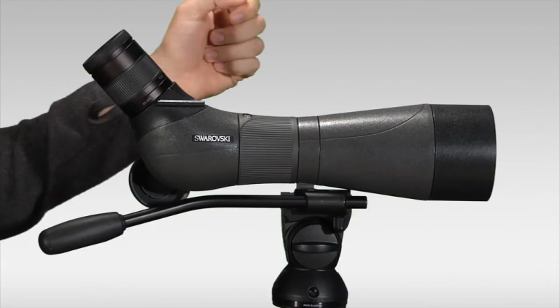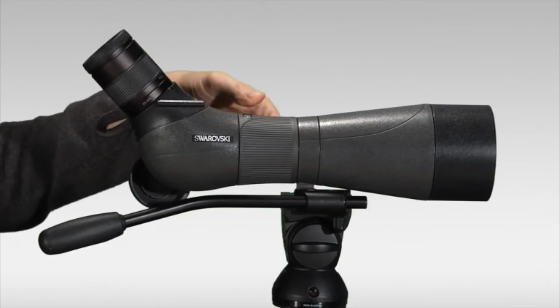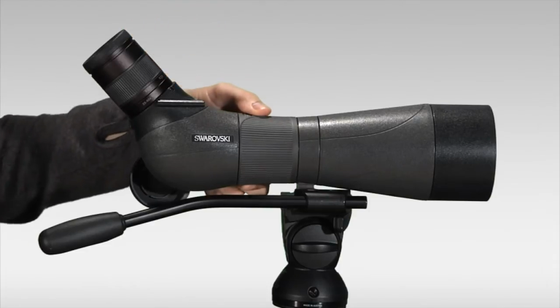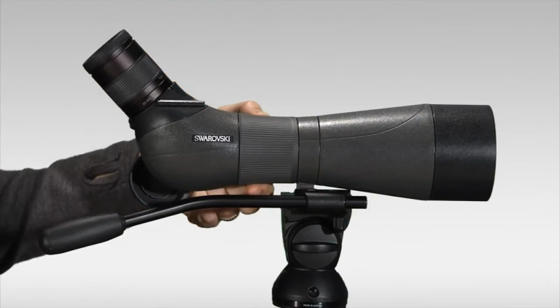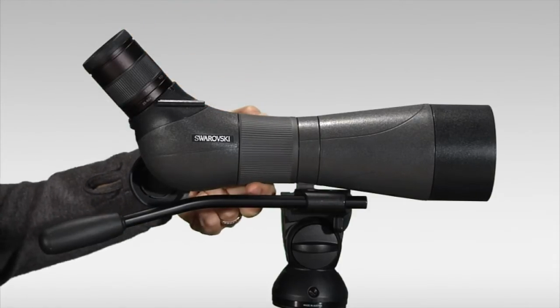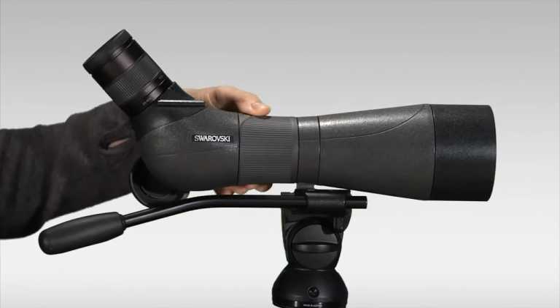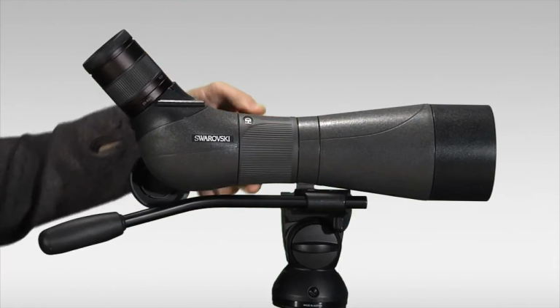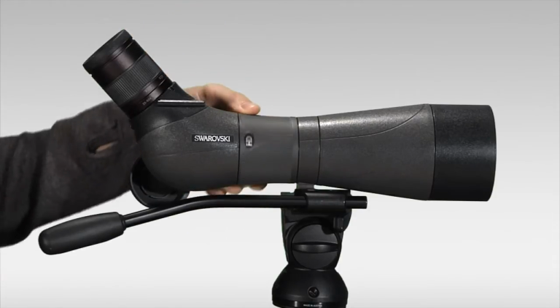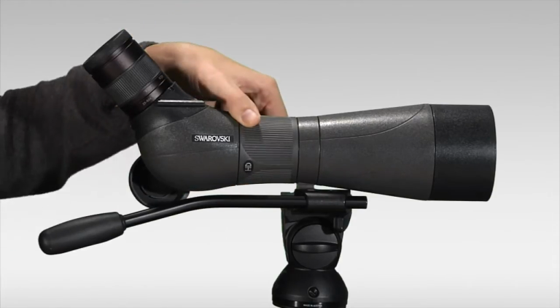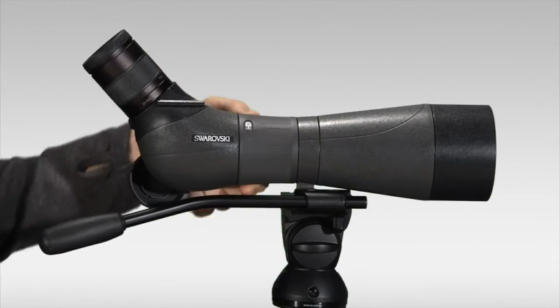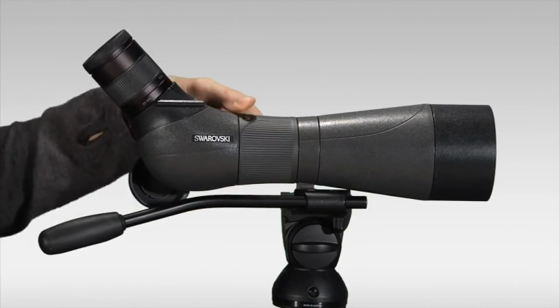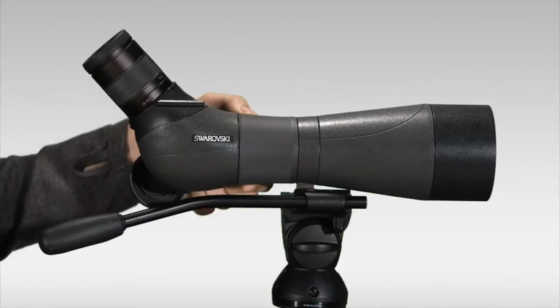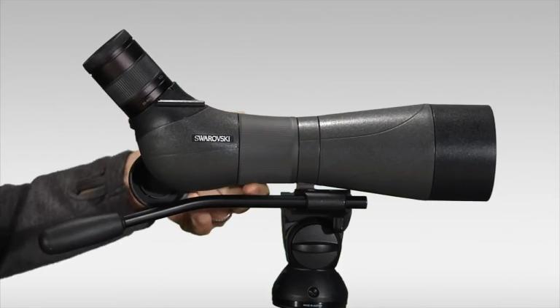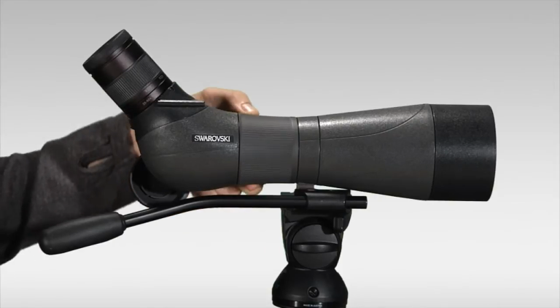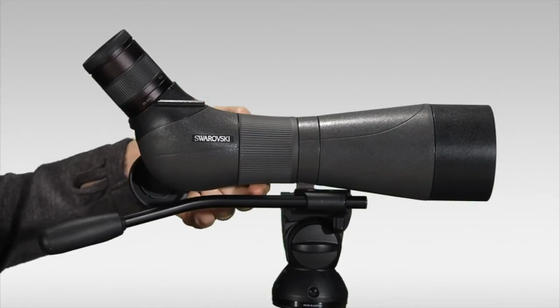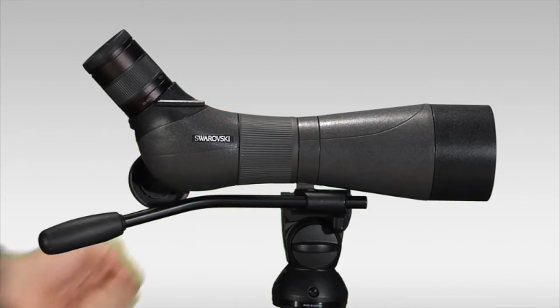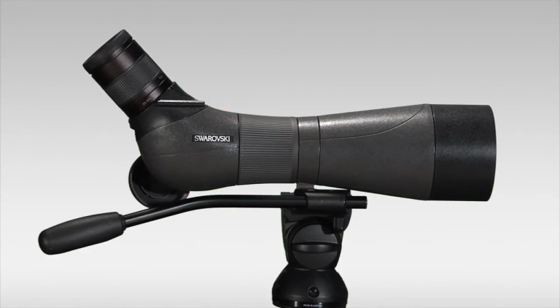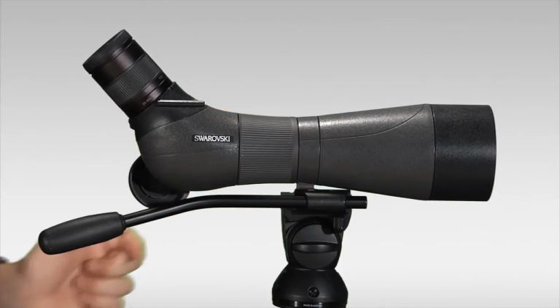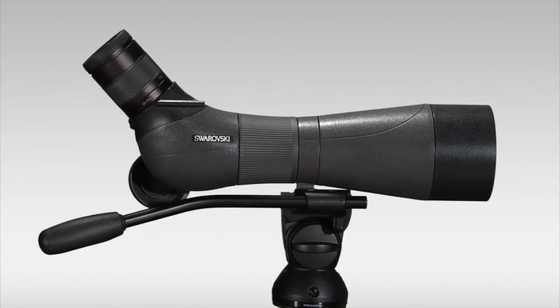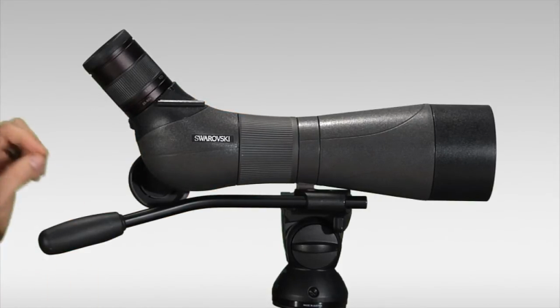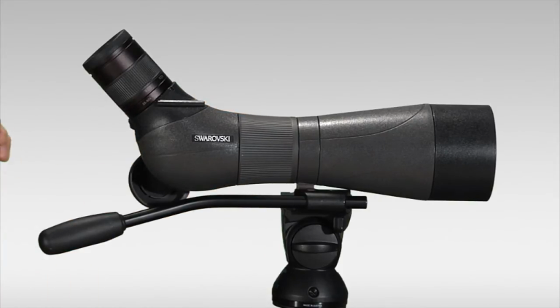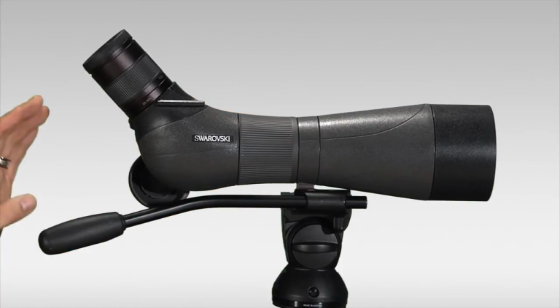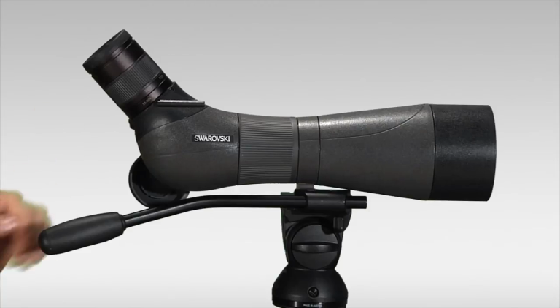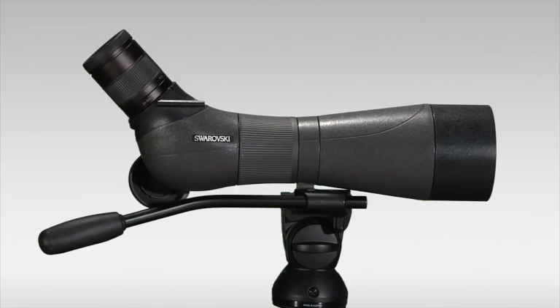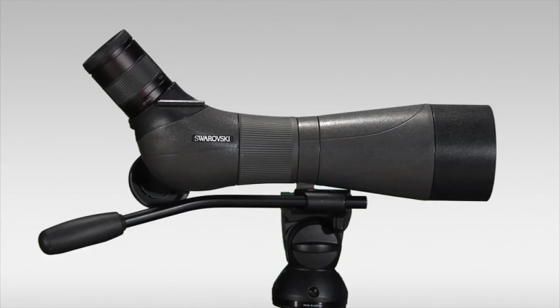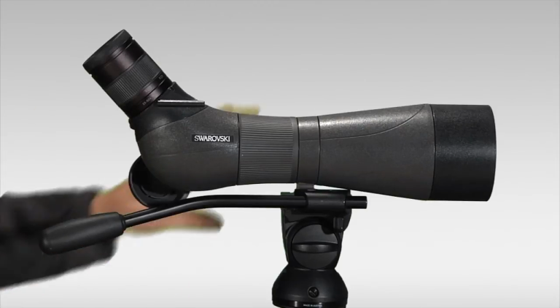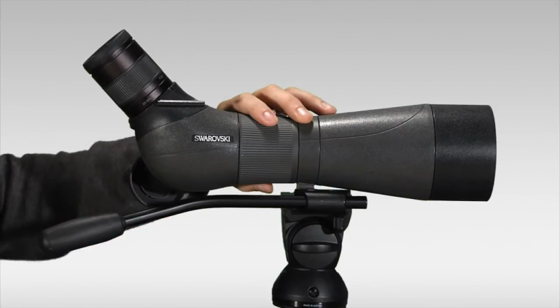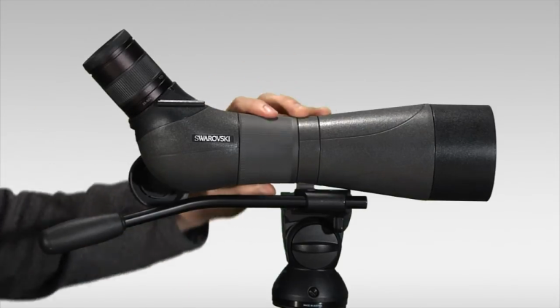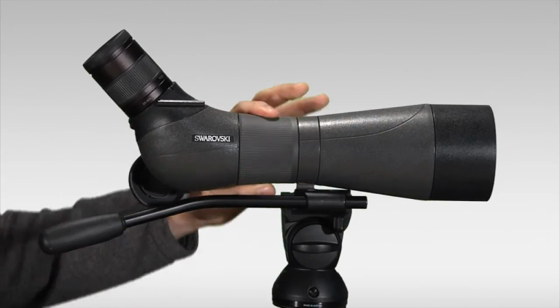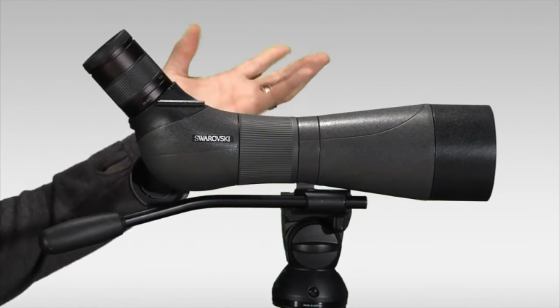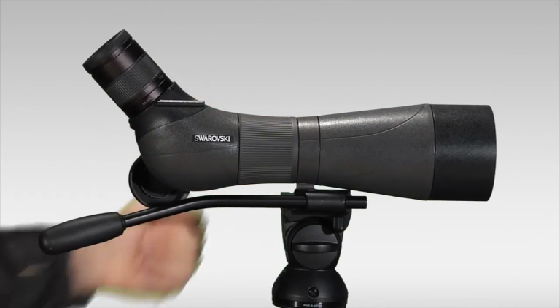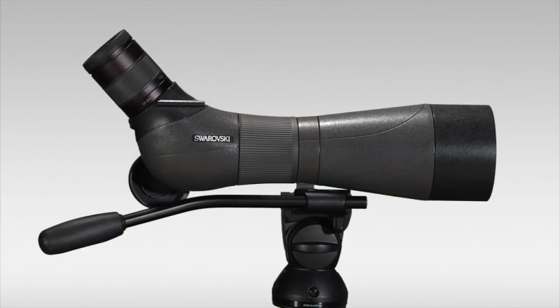The focus on the scope is this well-integrated helical focus mechanism — this collar on the barrel that you adjust to focus the scope. A really nice design feature that gives the scope a nice sleek profile as well, with a large surface area to grab even if you have gloves or mittens on.